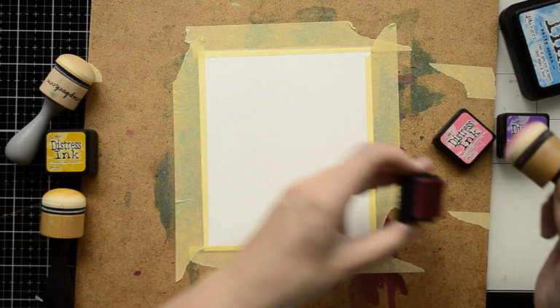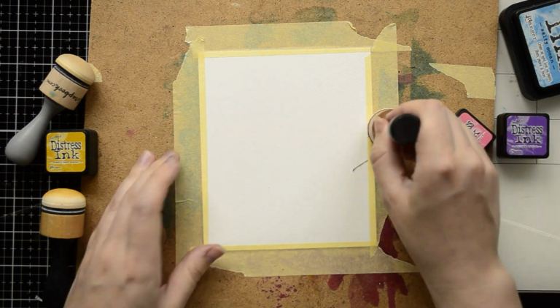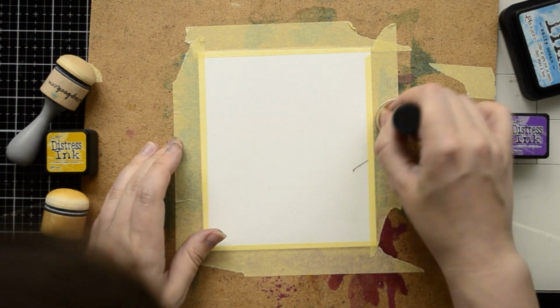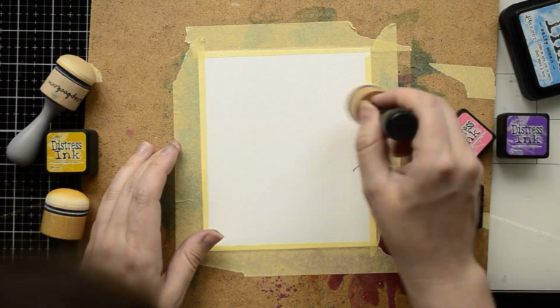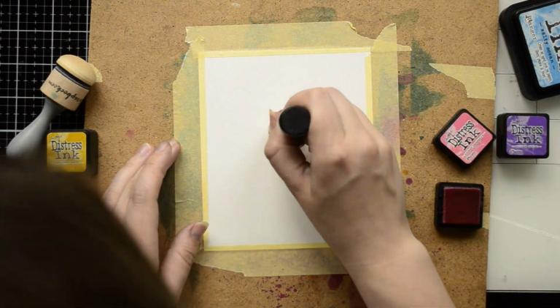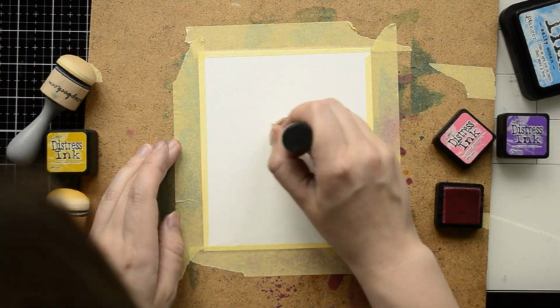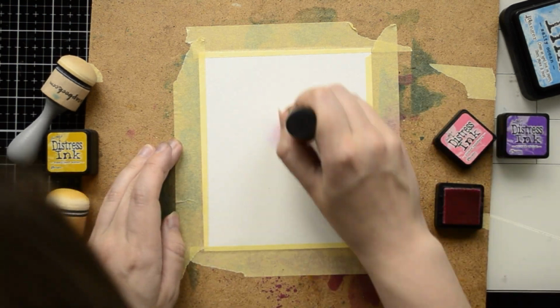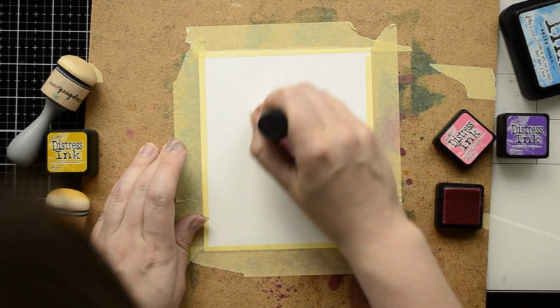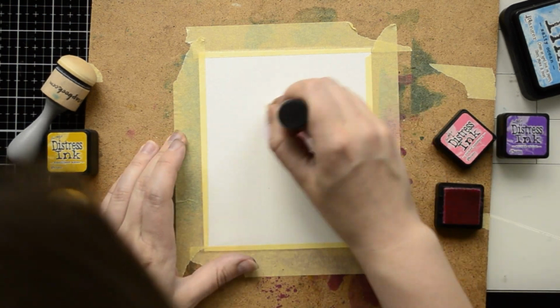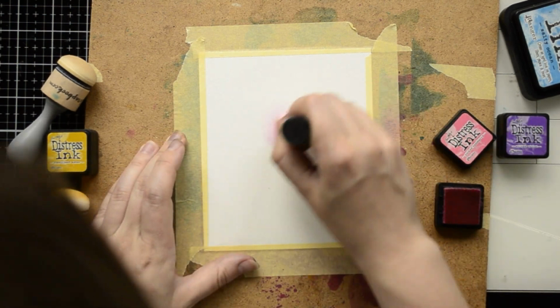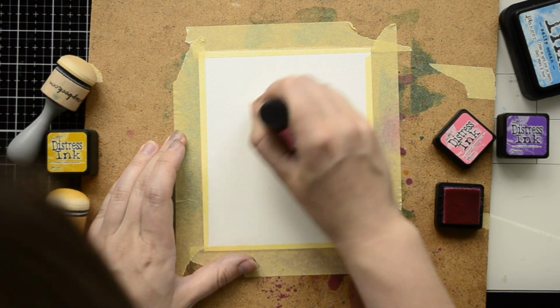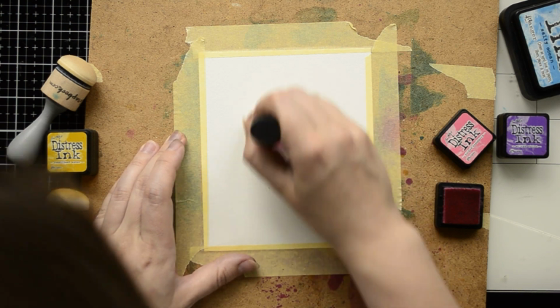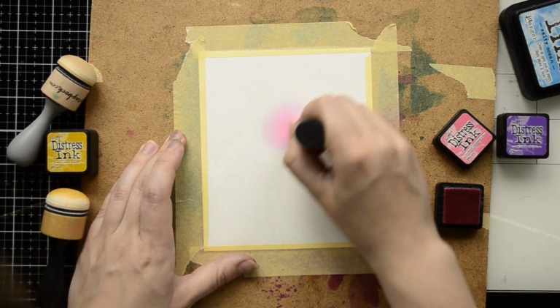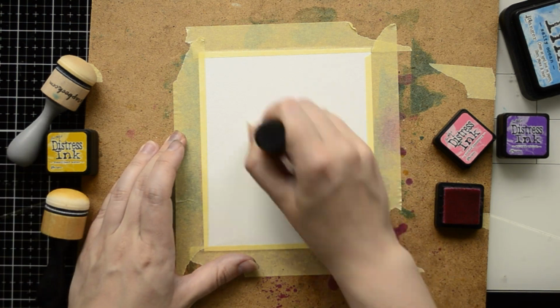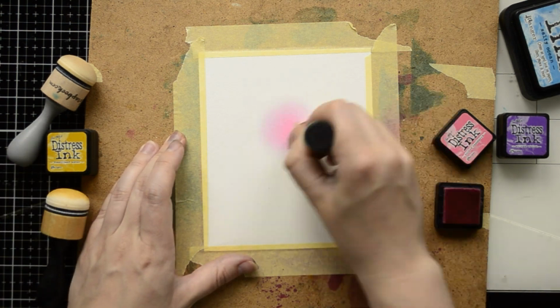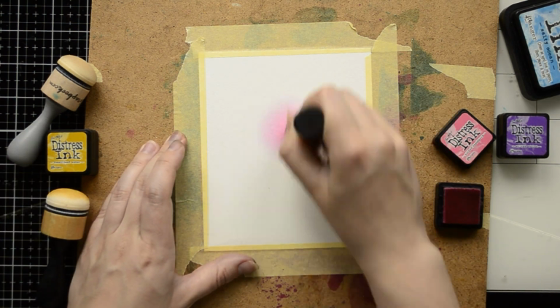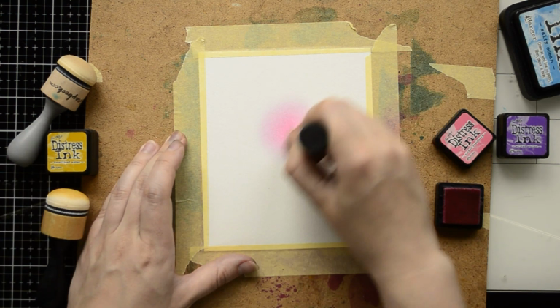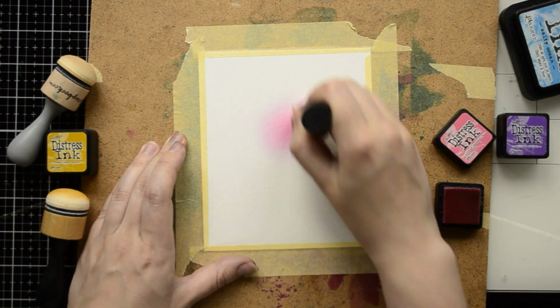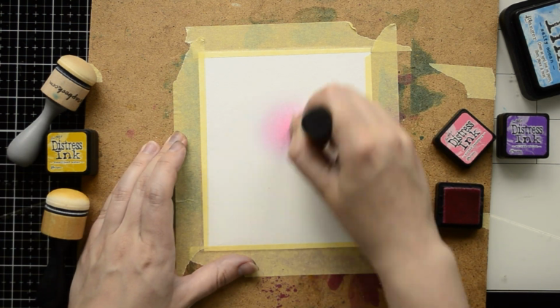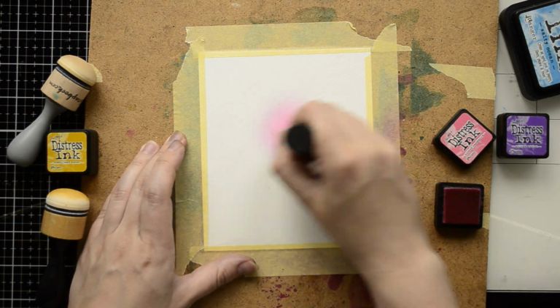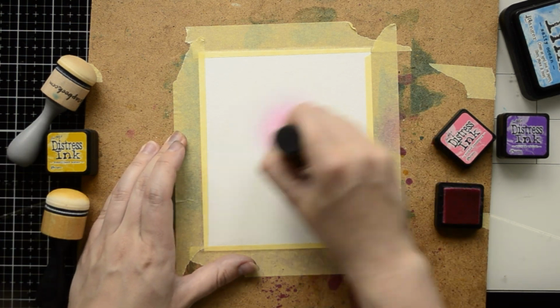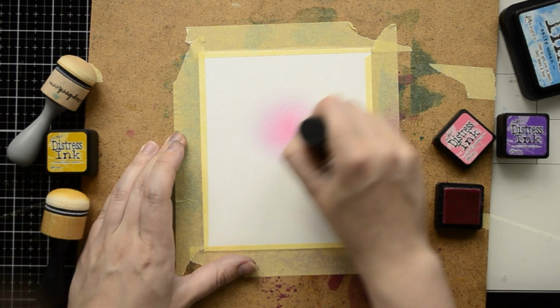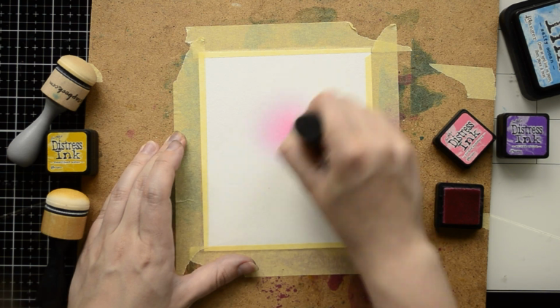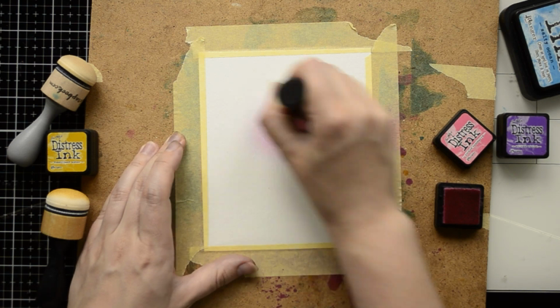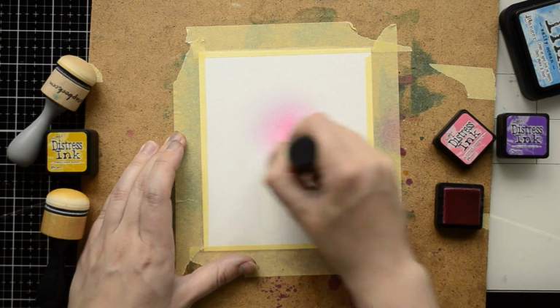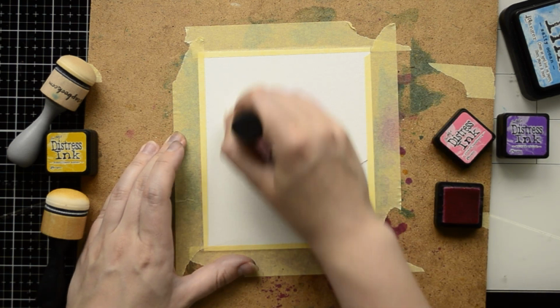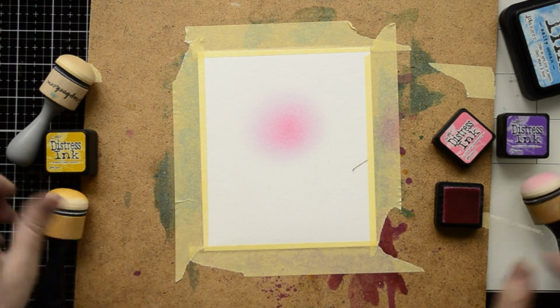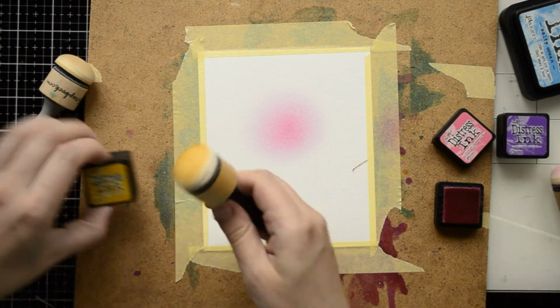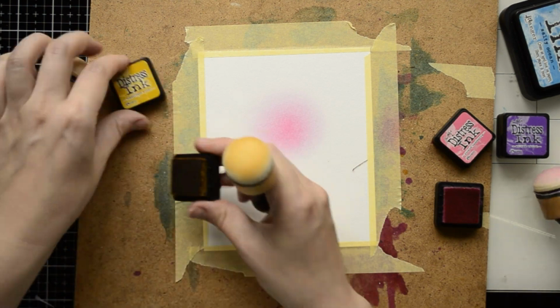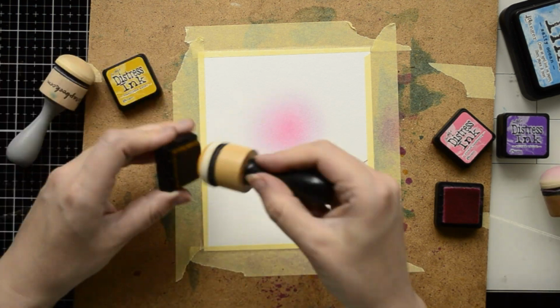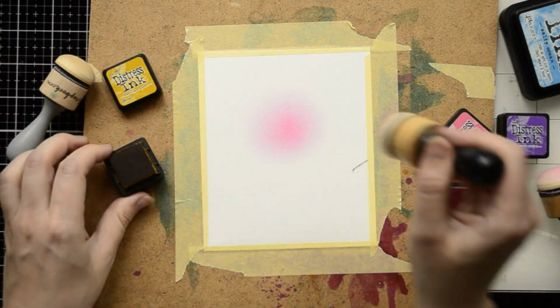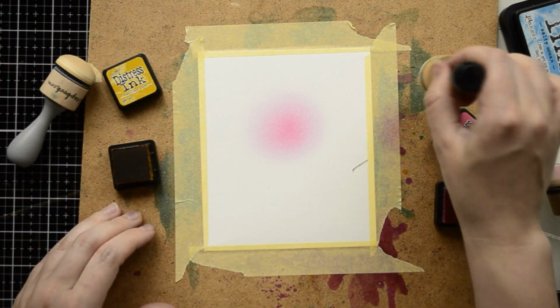Hello everyone! It's Galina and thank you for joining me. Today I'm going to make a lot of rainbow ink blending. I'm going to start by taping my watercolor paper on the cardboard — it will help me to make my ink blending easier.